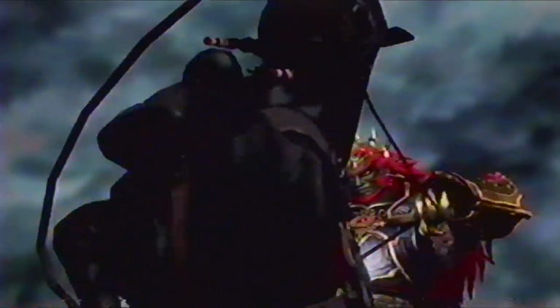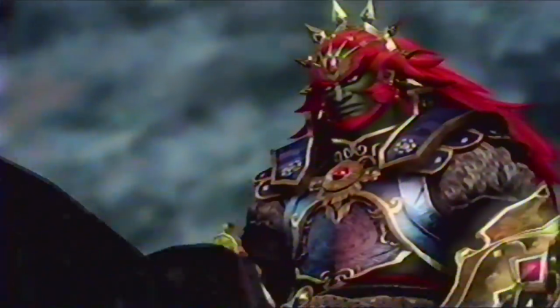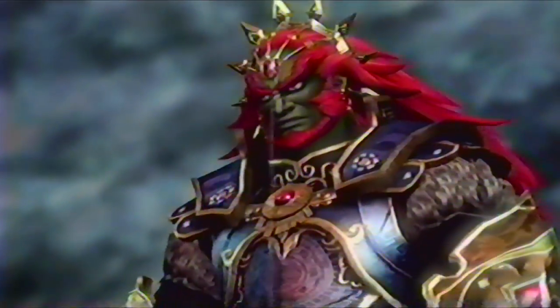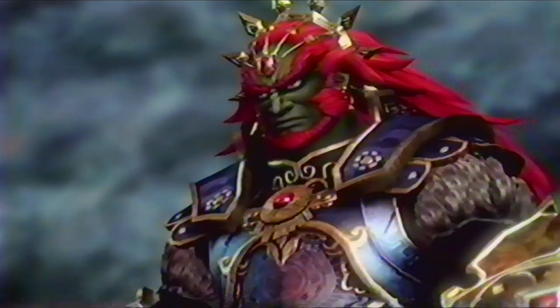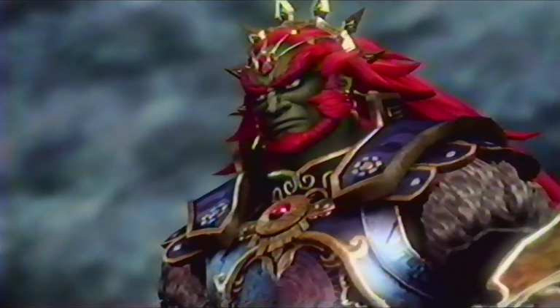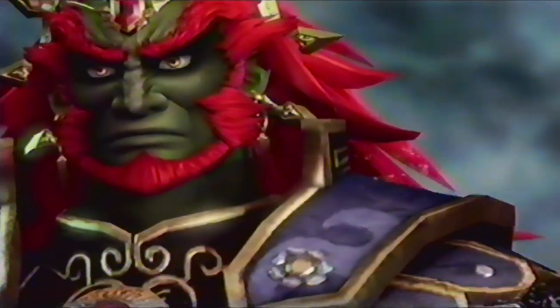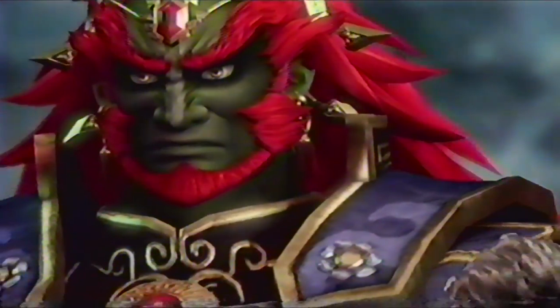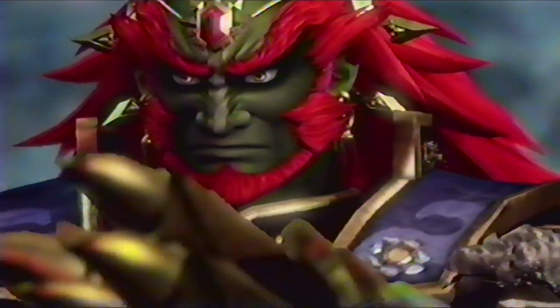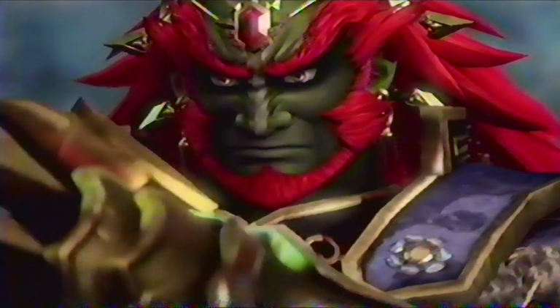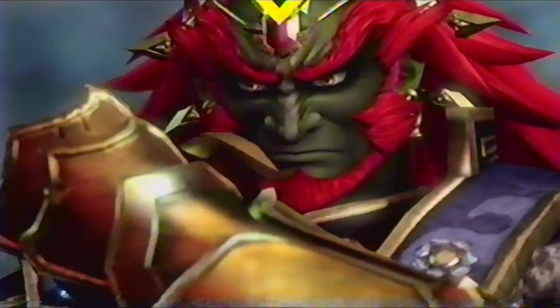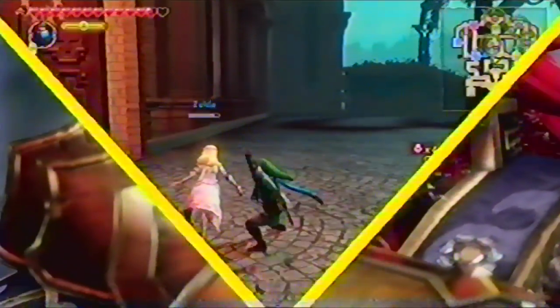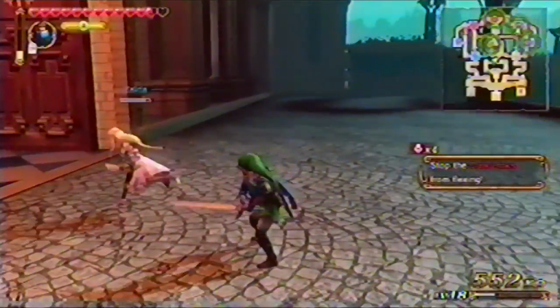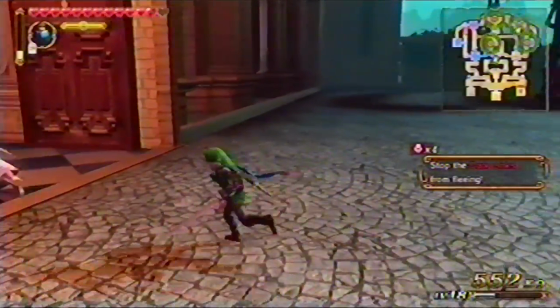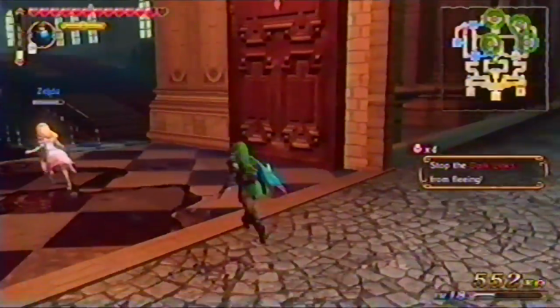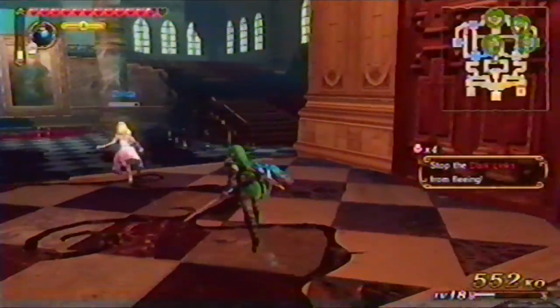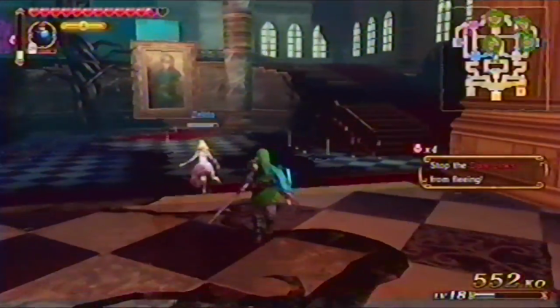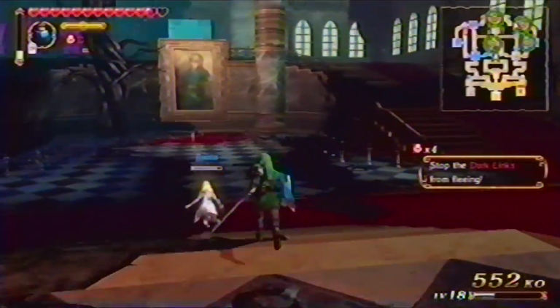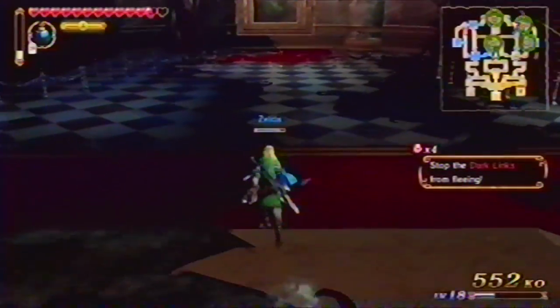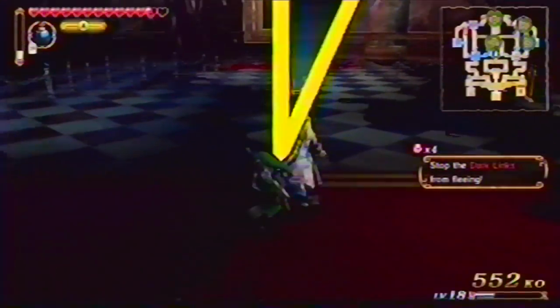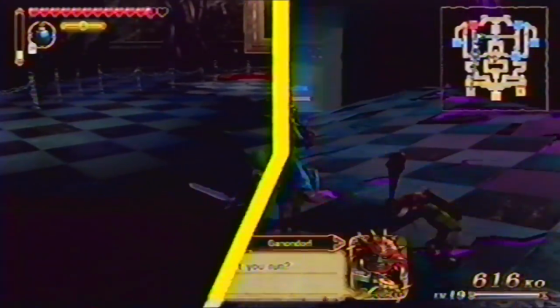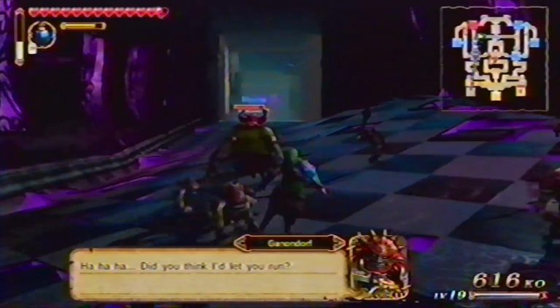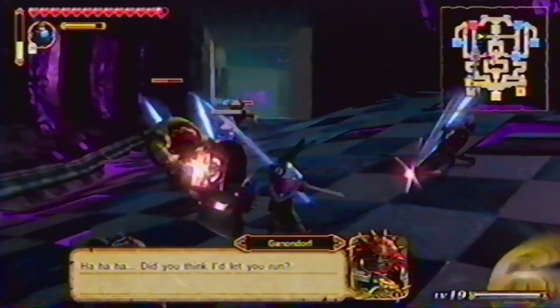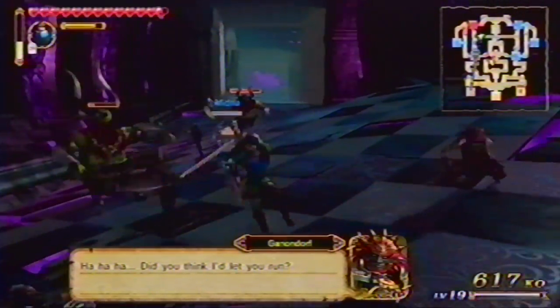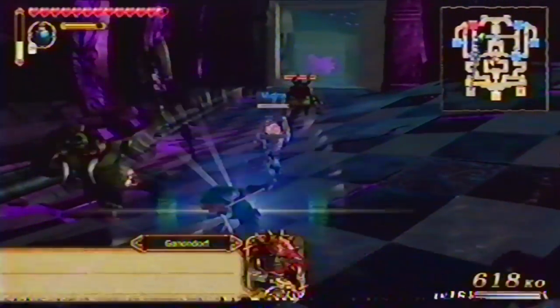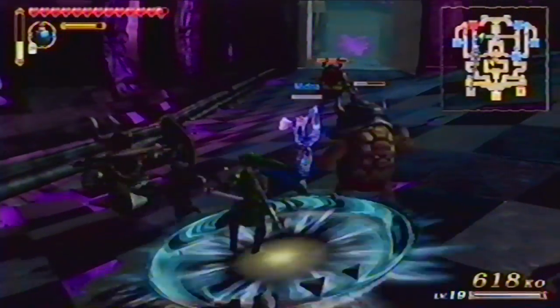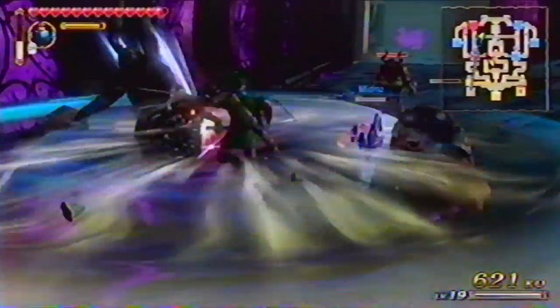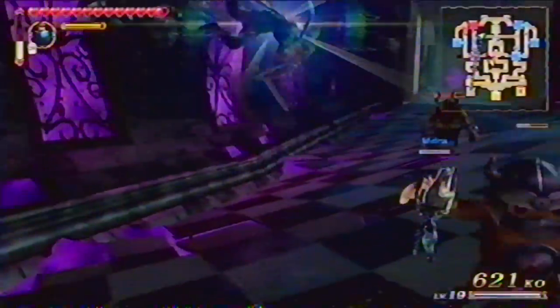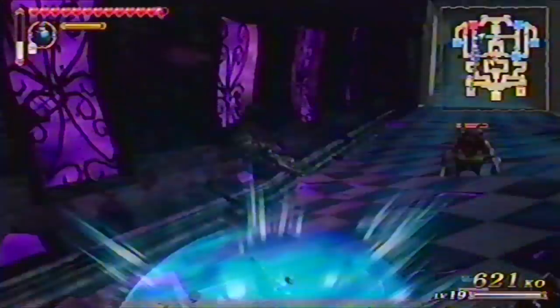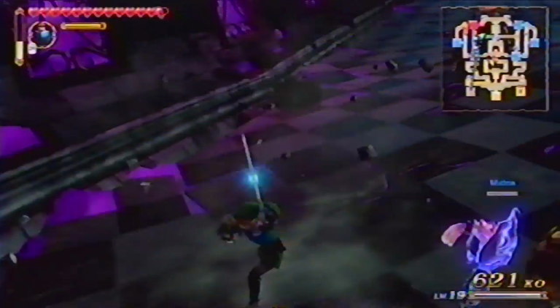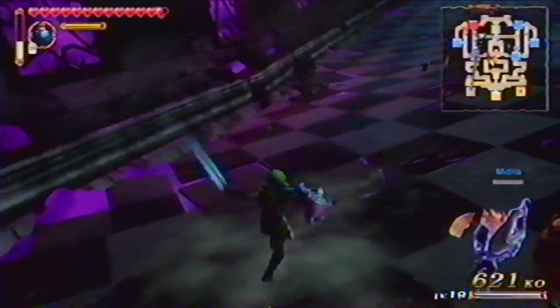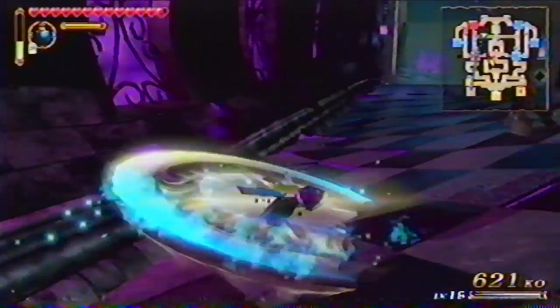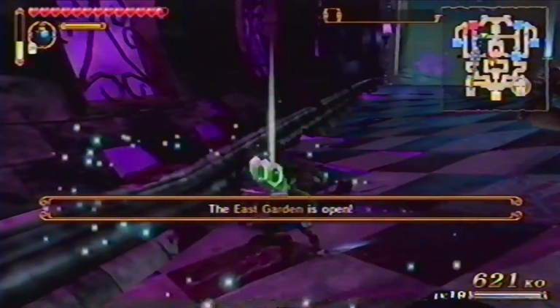Suddenly, Ganondorf, Ganon's right-hand man, appears to claim your Triforces. You might want to keep an eye on Zelda while you seek out the rest of the evil Links. After you and your allies defeat the last one, you have to escape — make sure everyone has a clear path to safety.